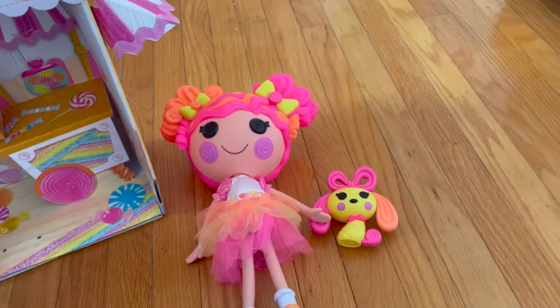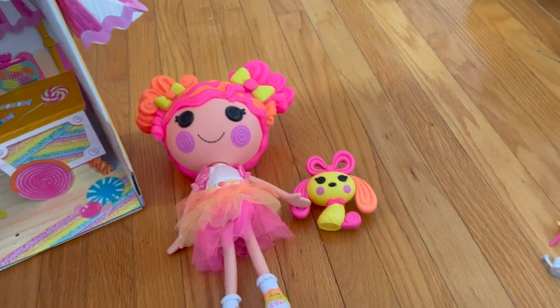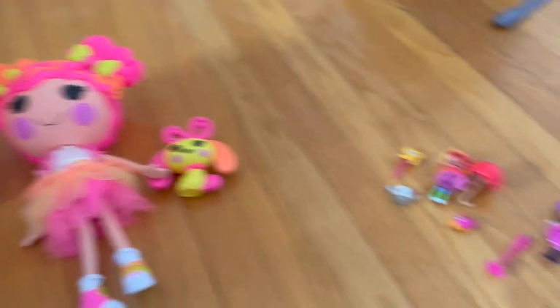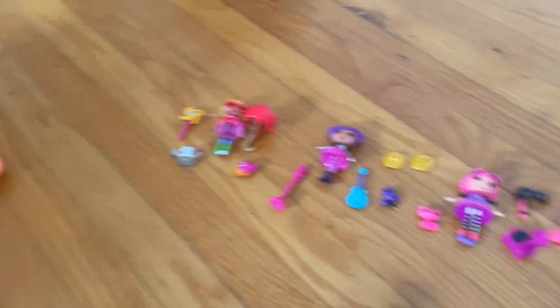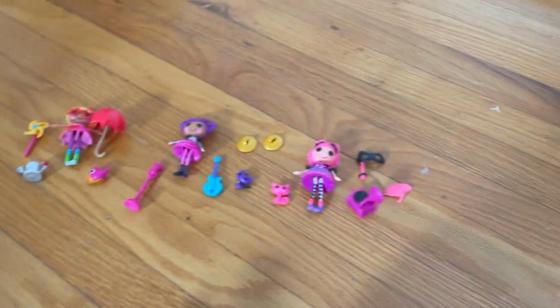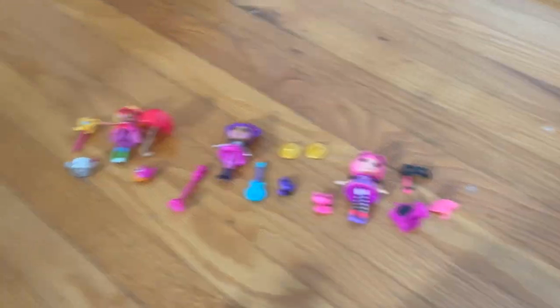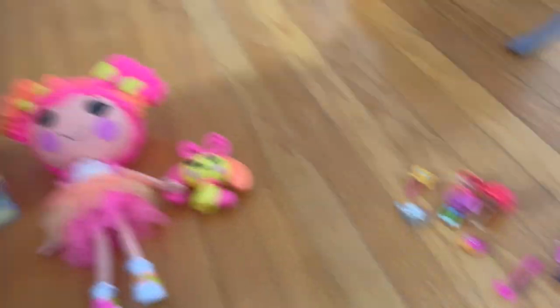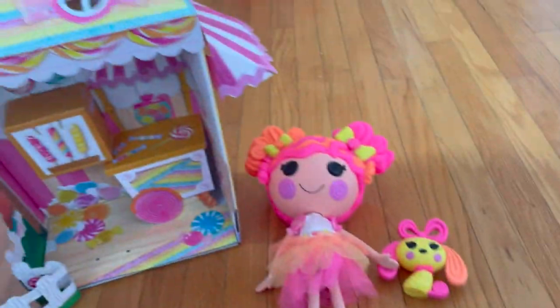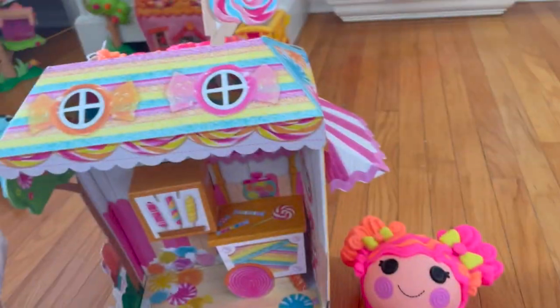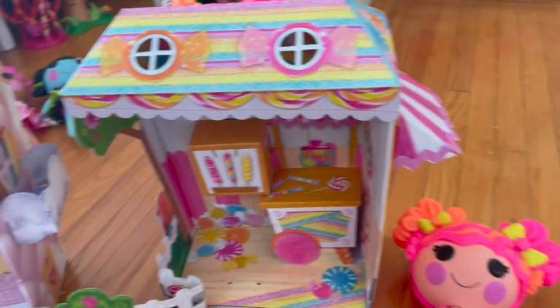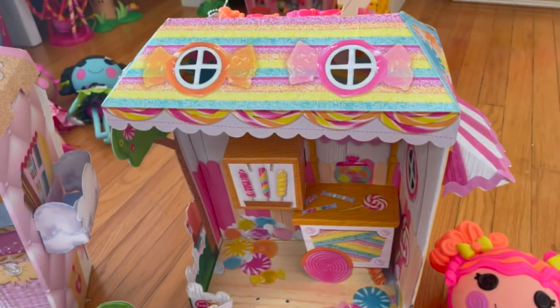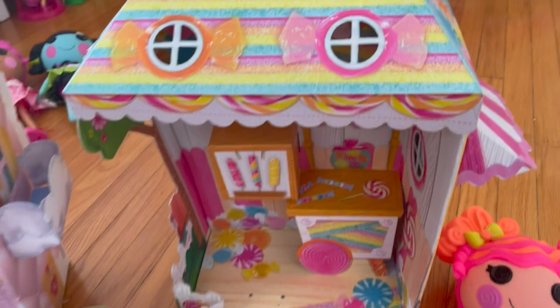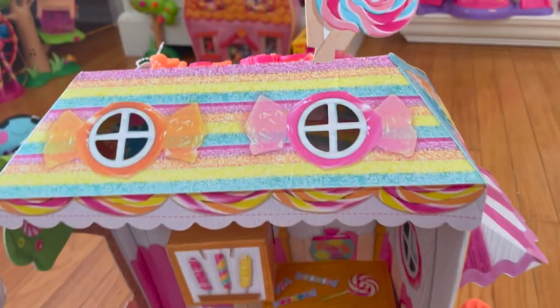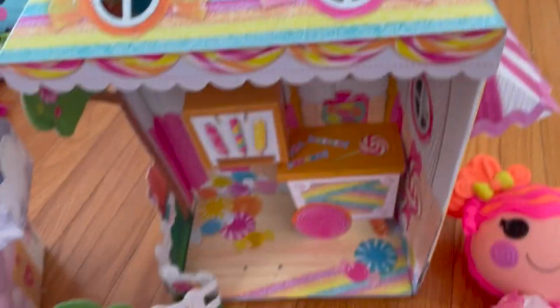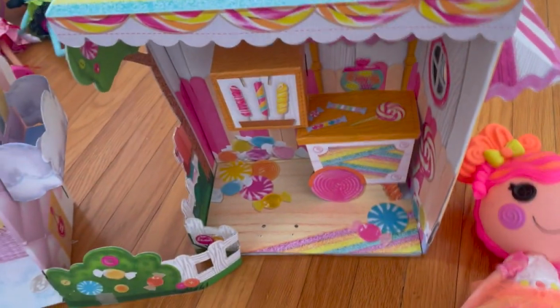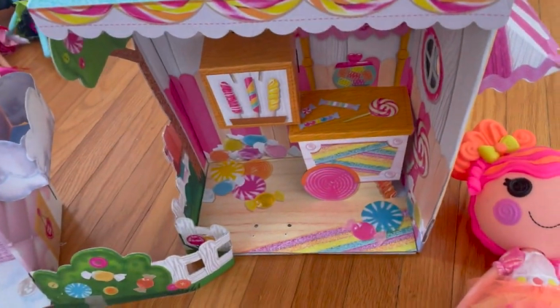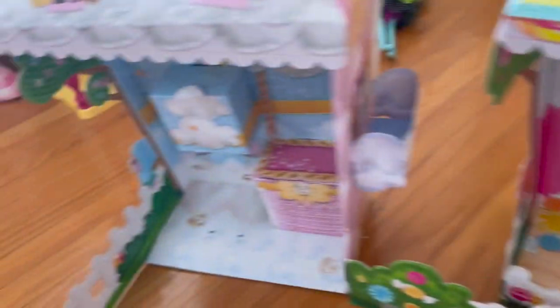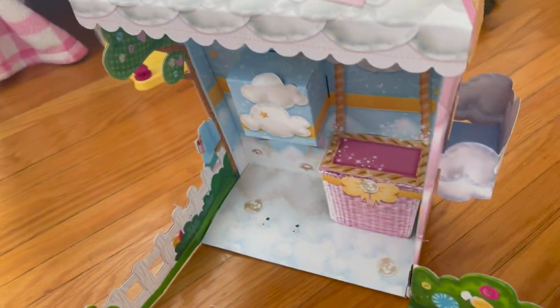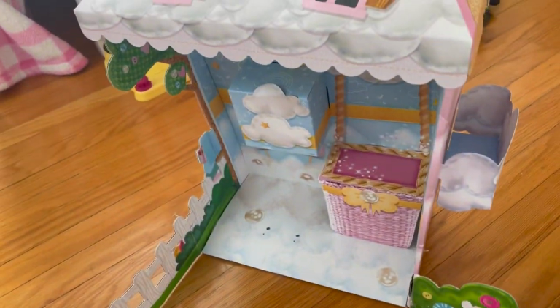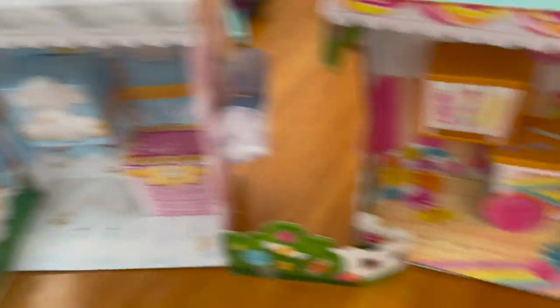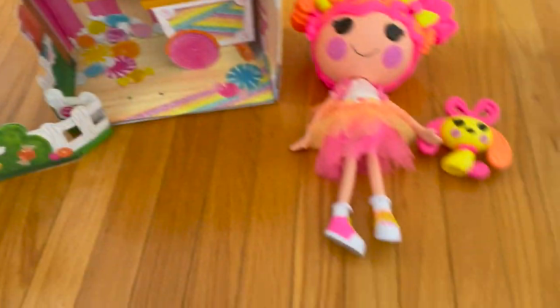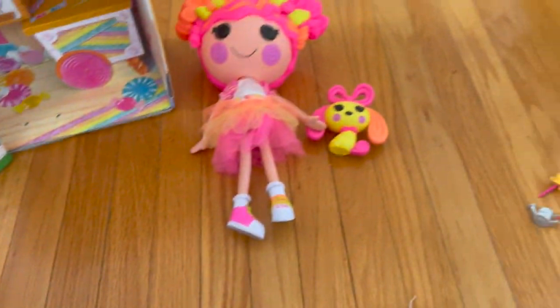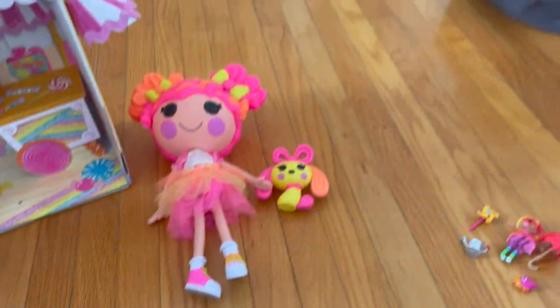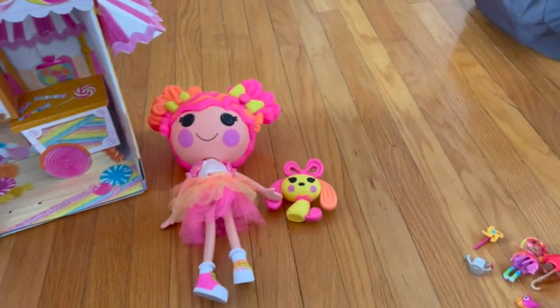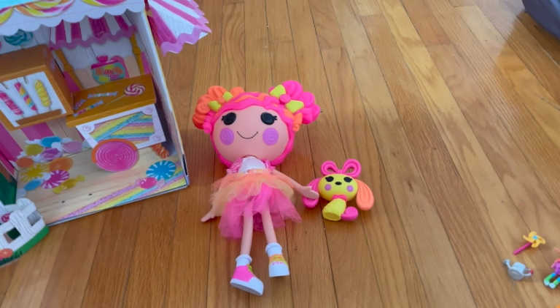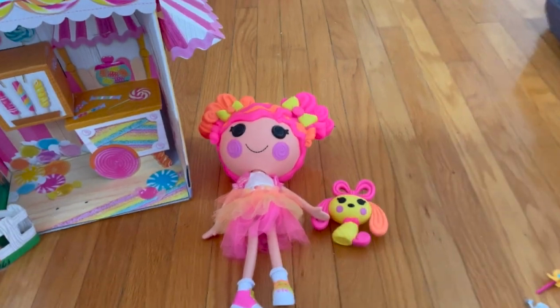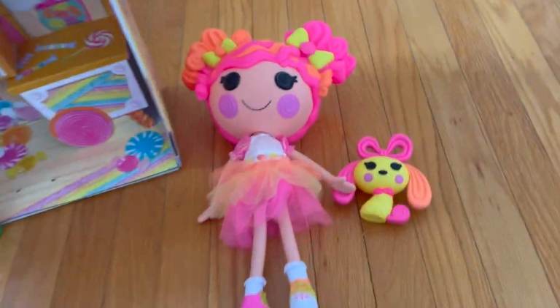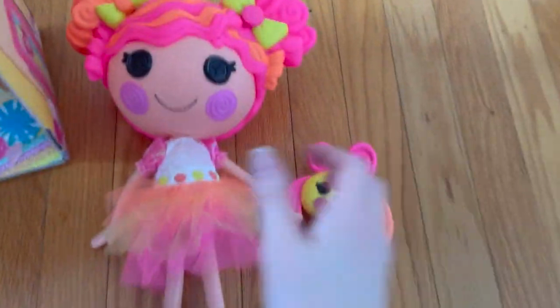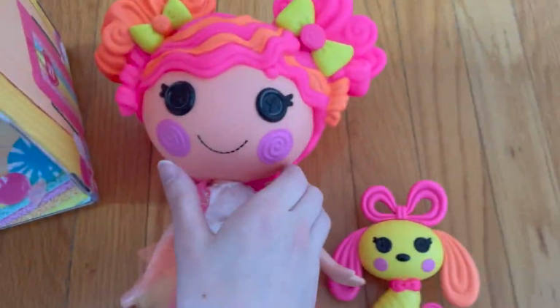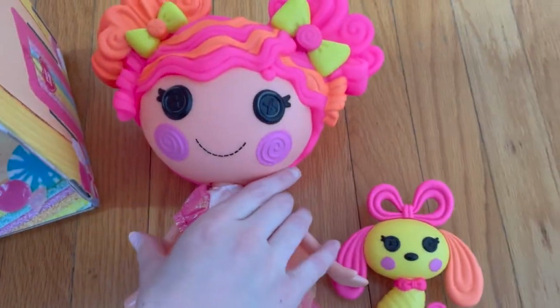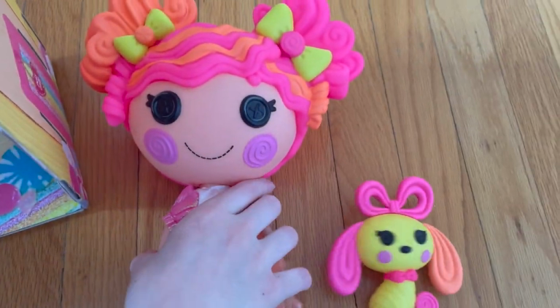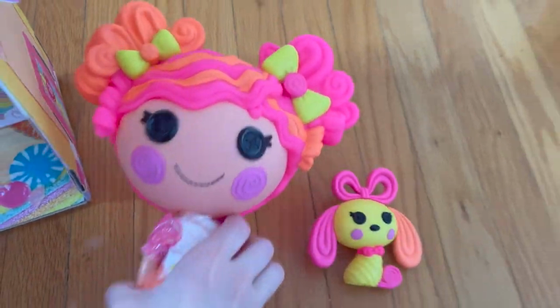Here's everything out of the box. As you can see, I connected Sweetie Candy Ribbon's house to Cloudy Sky's house. I'm going to start off with showing you Sweetie Candy Ribbon.